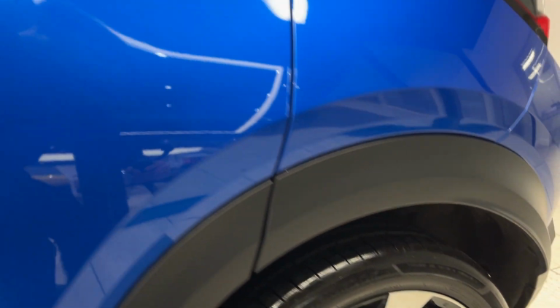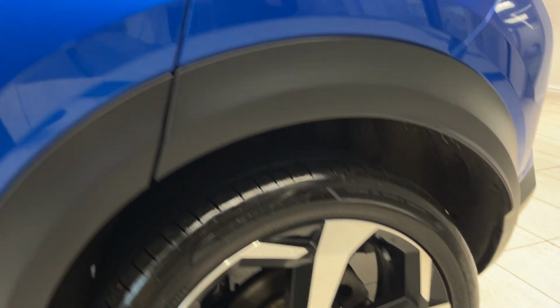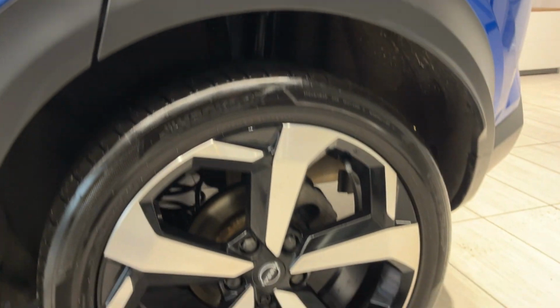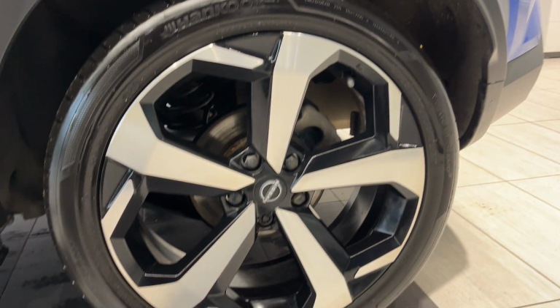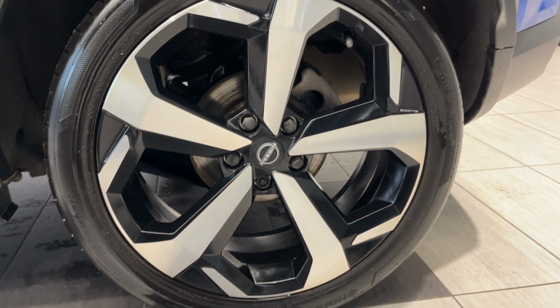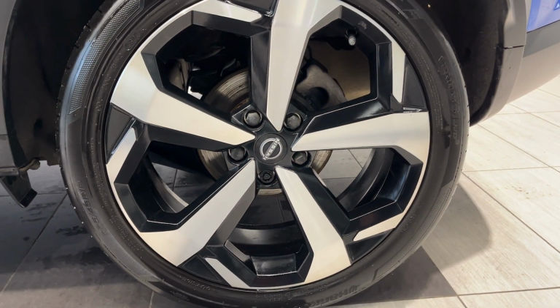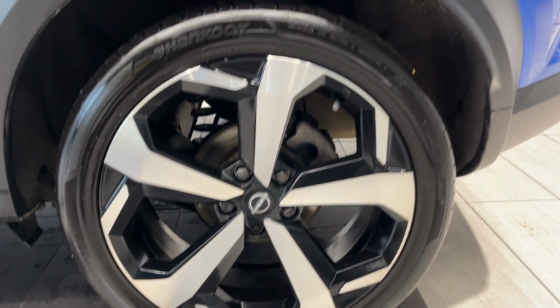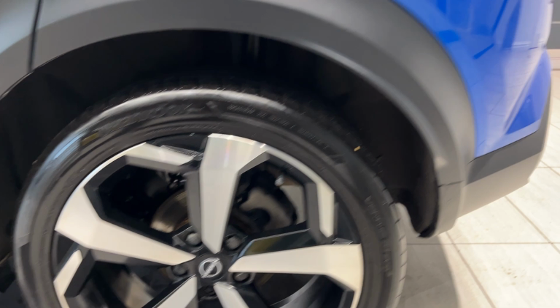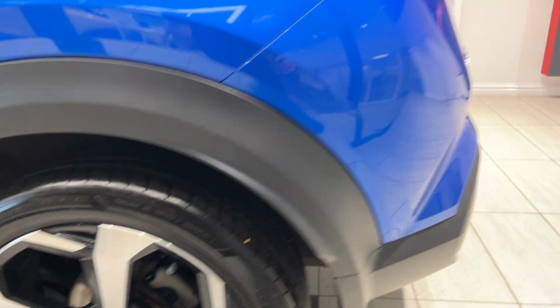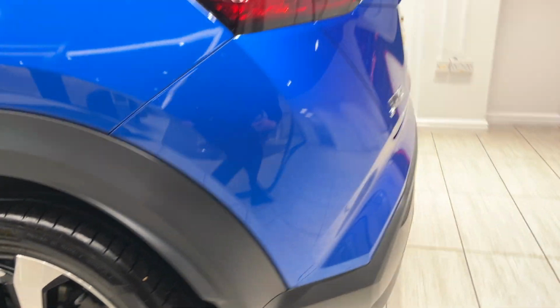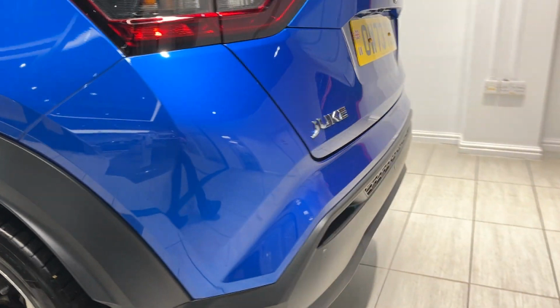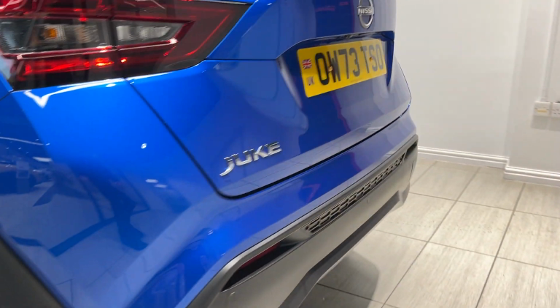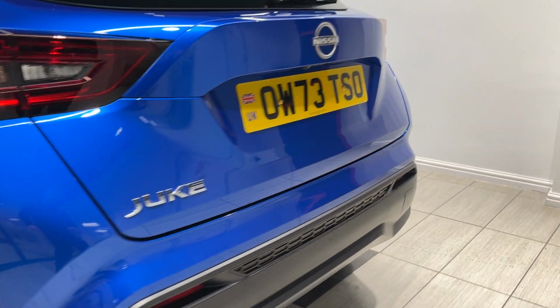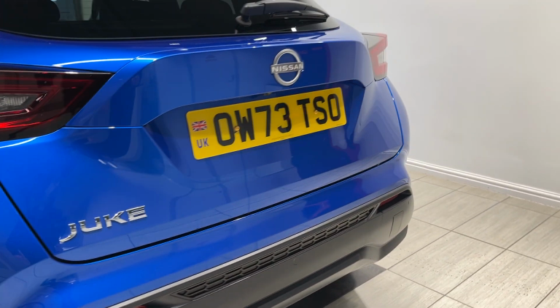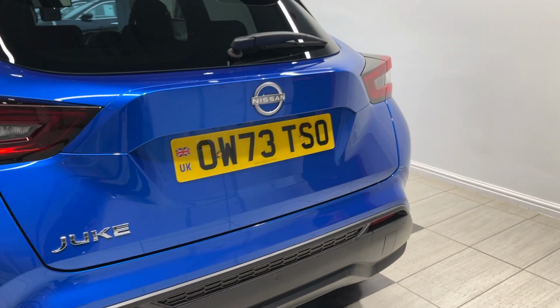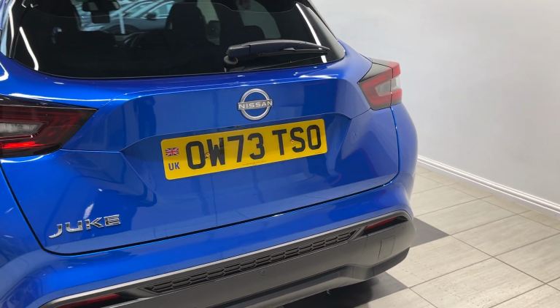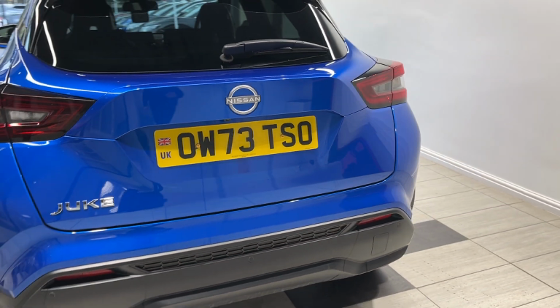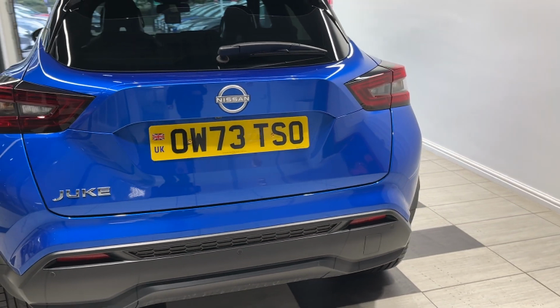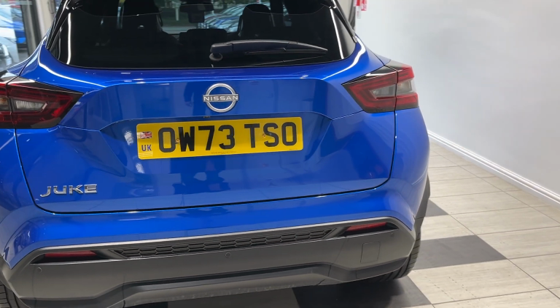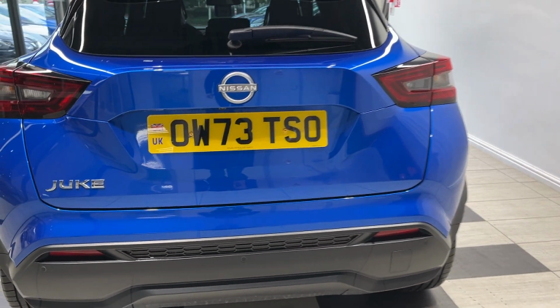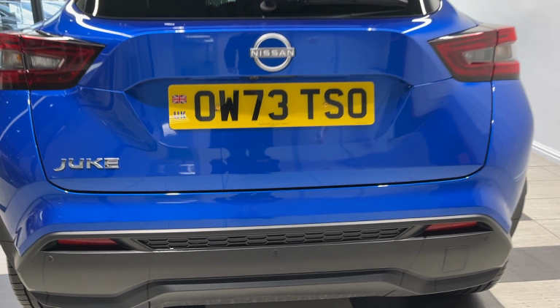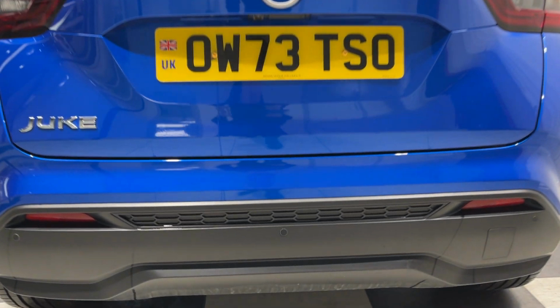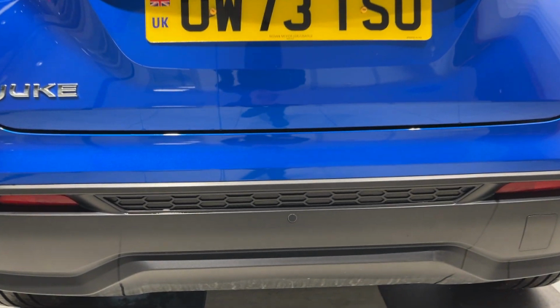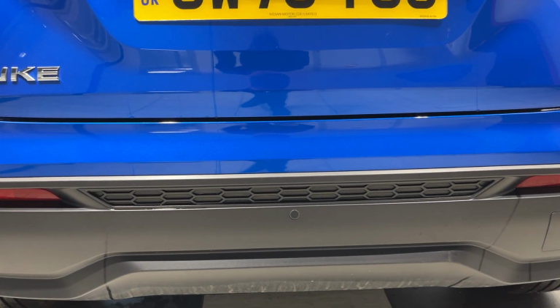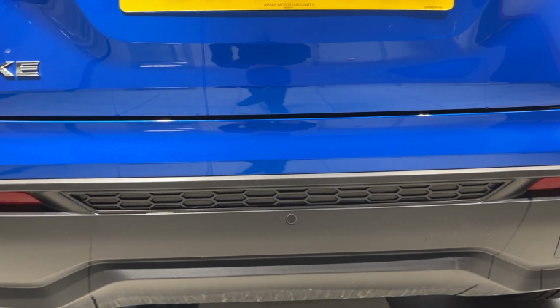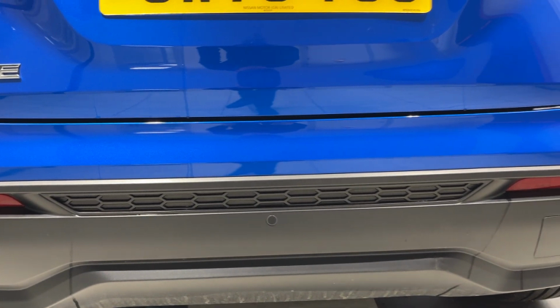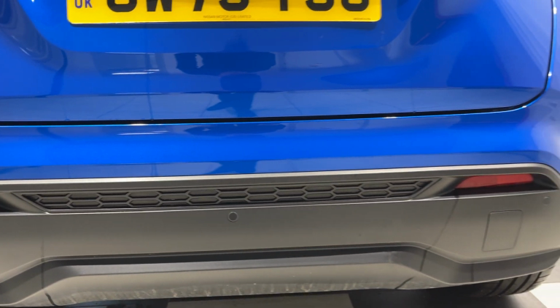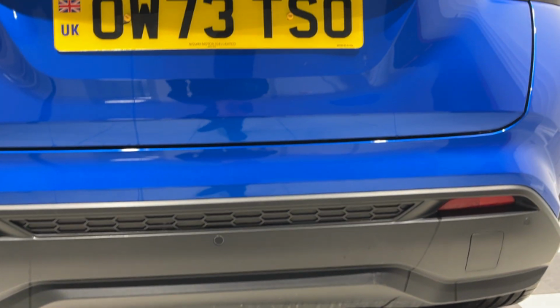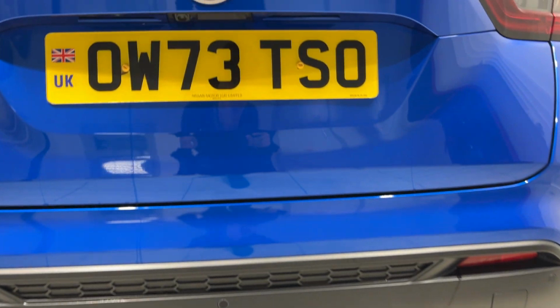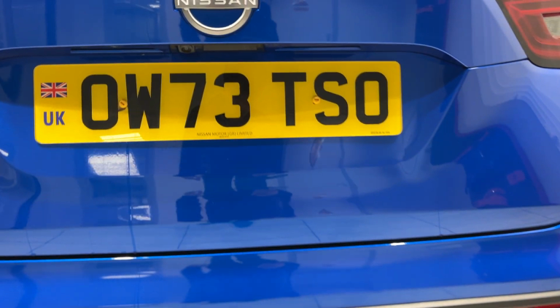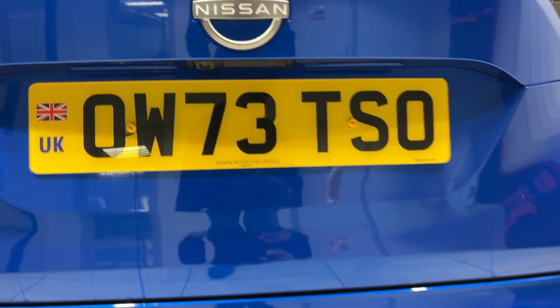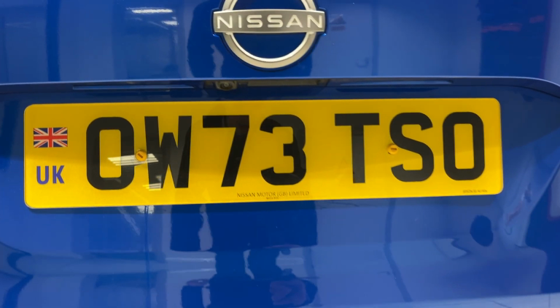Coming down to the passenger side rear wheel and round to the back, where we have rear parking sensors and a reversing camera.